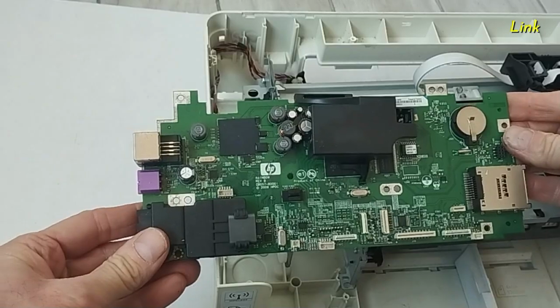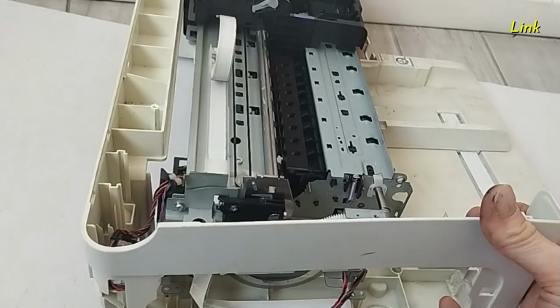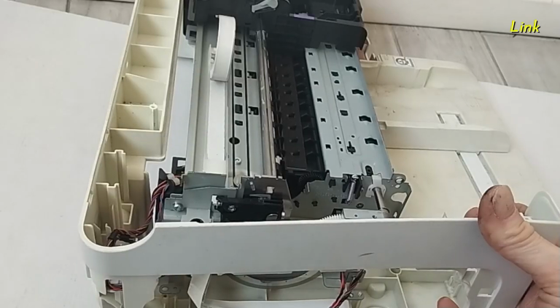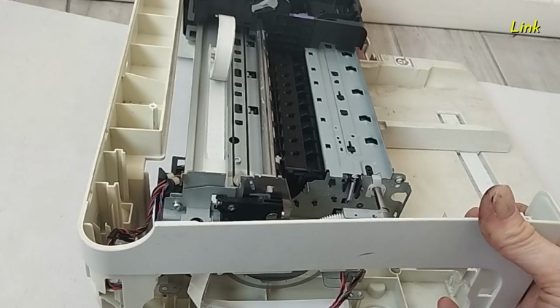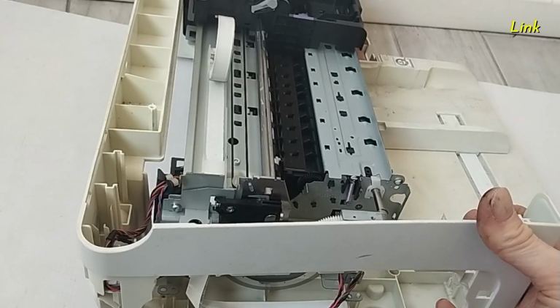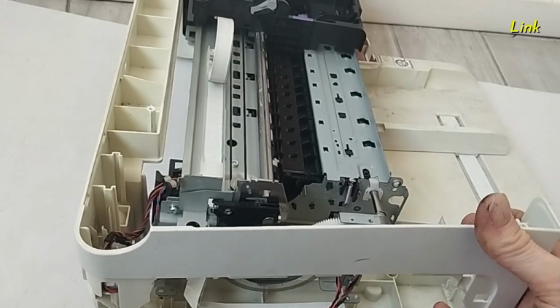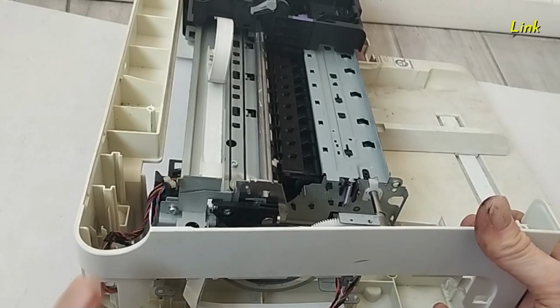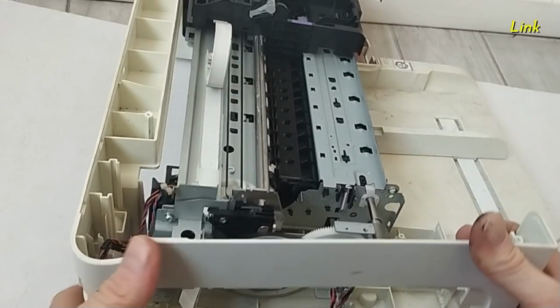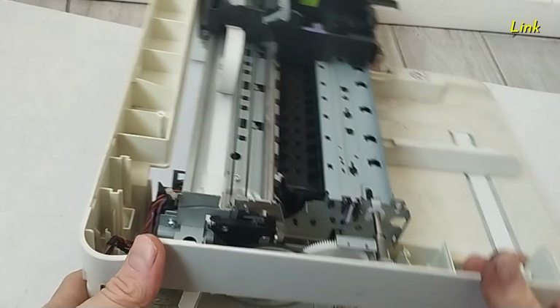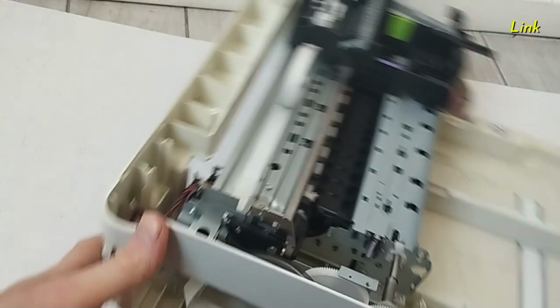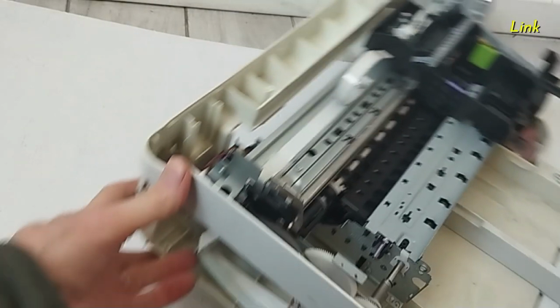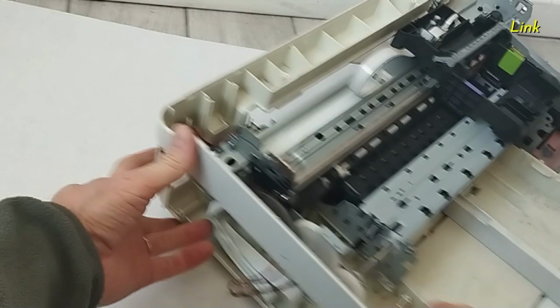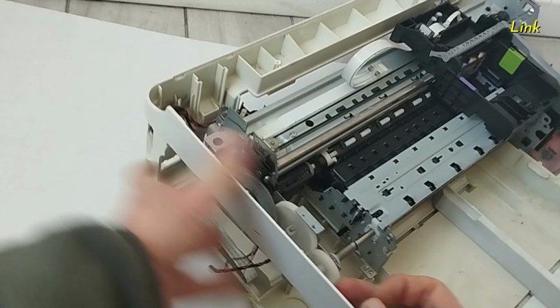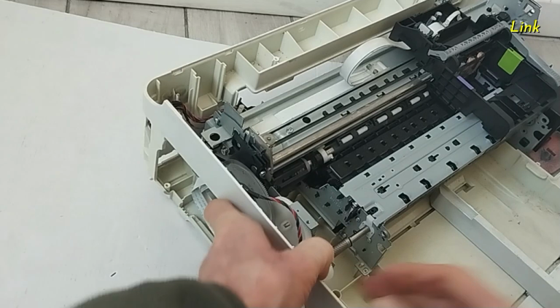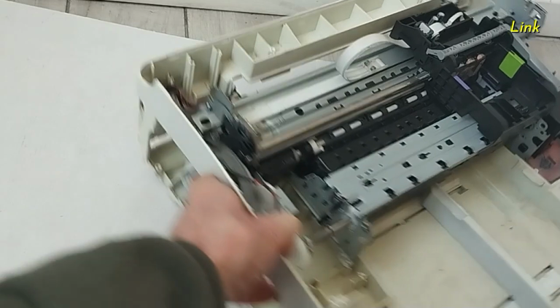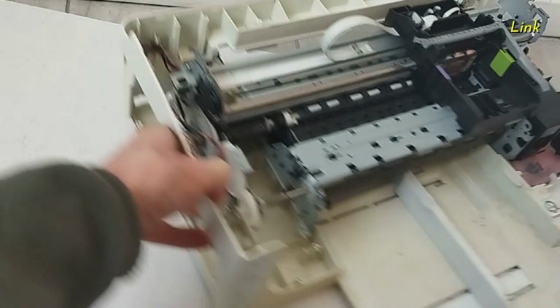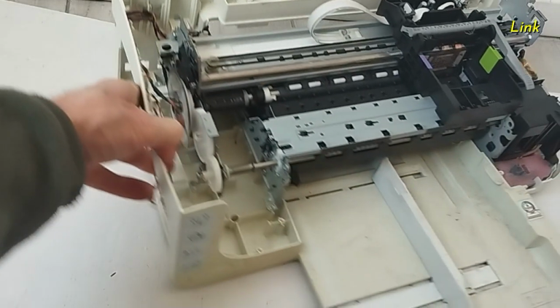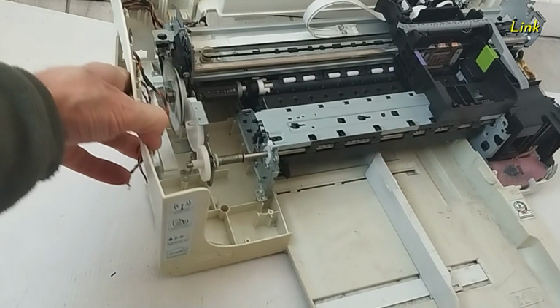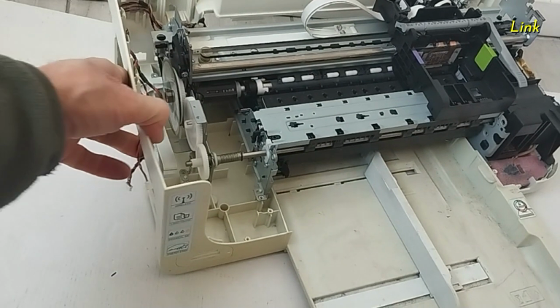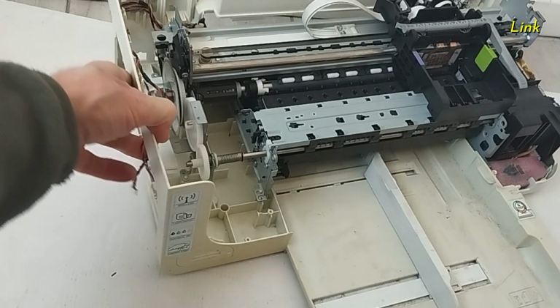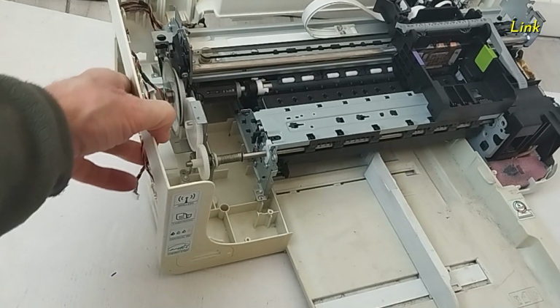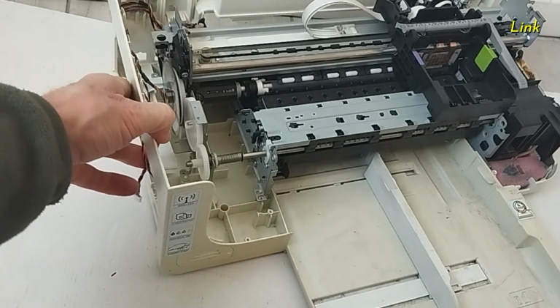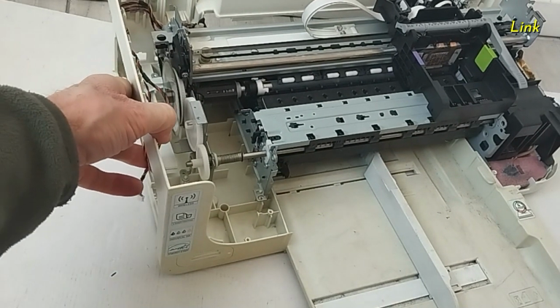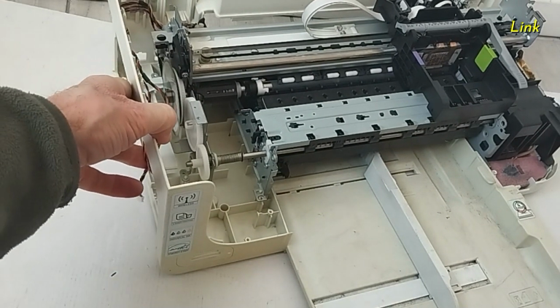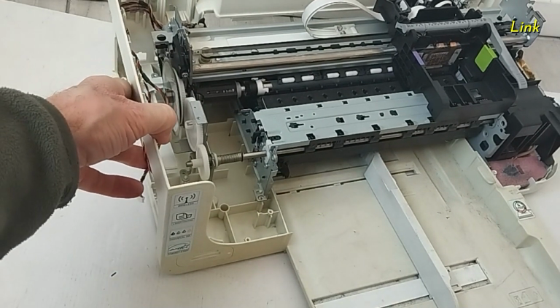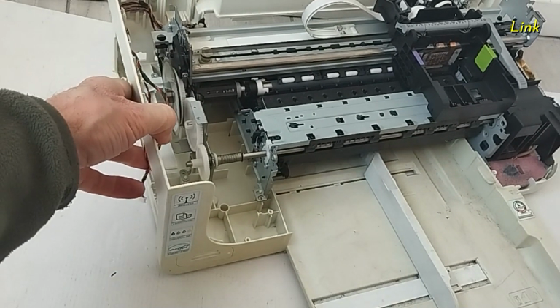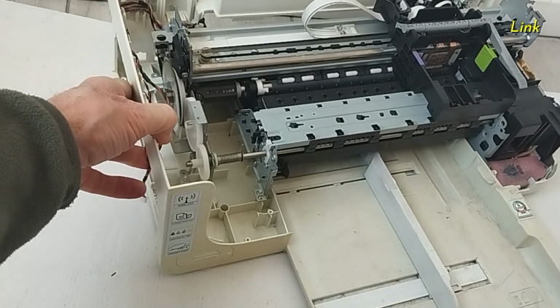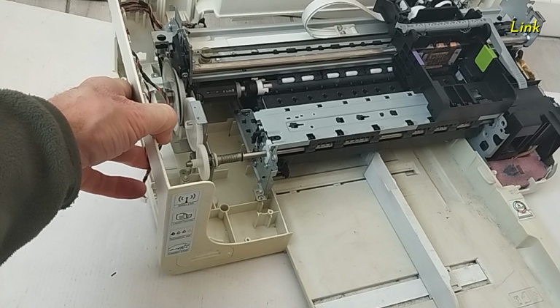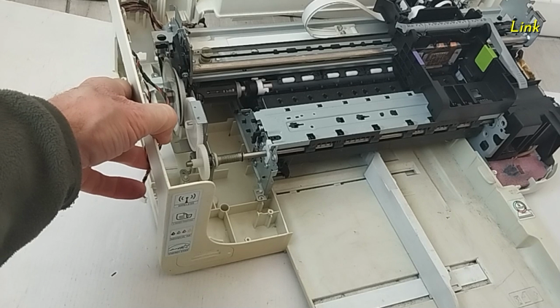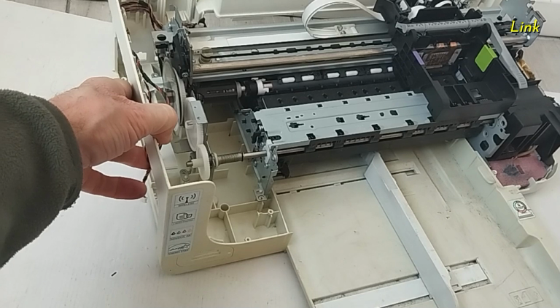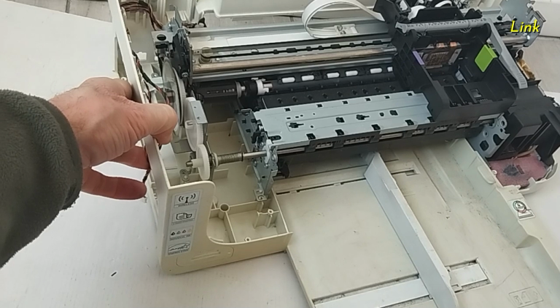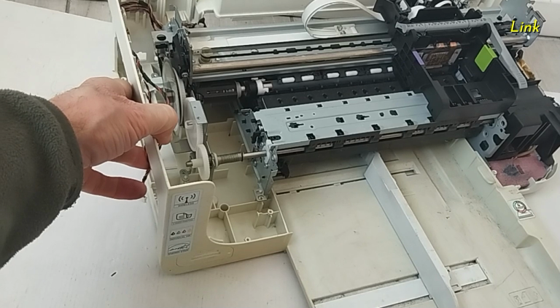If you want to continue with the disassembly, remember that from this point it may be difficult to reassemble the machine if it's the first time you take apart the printer.